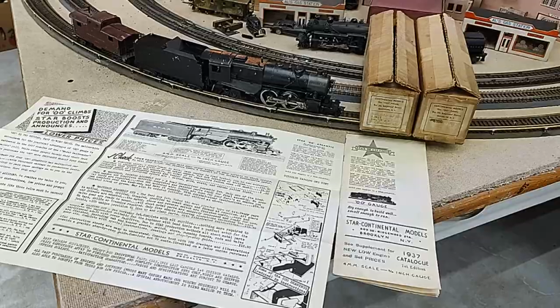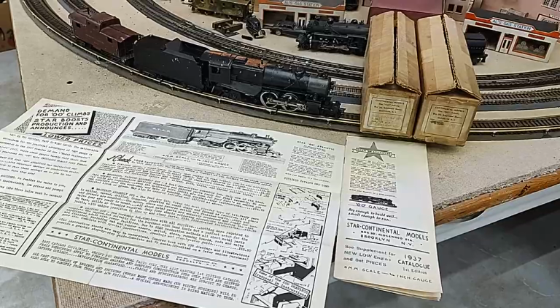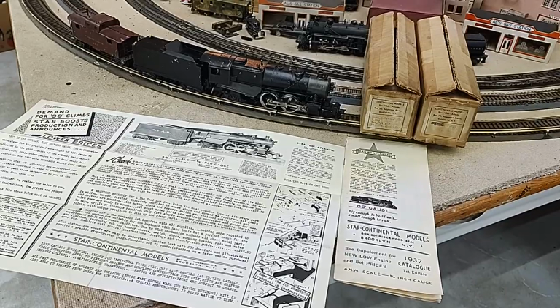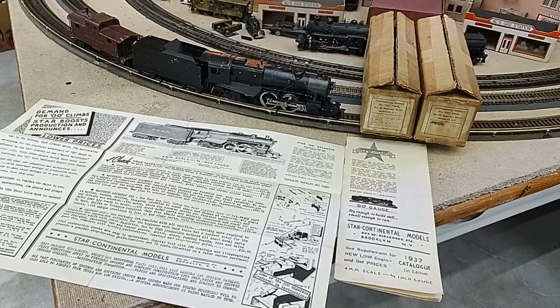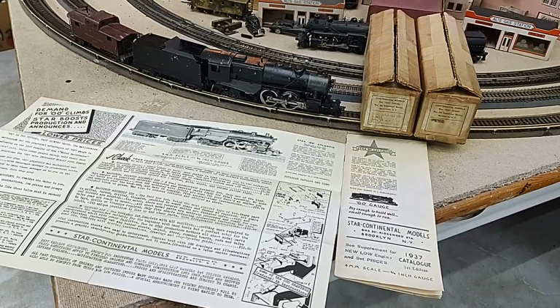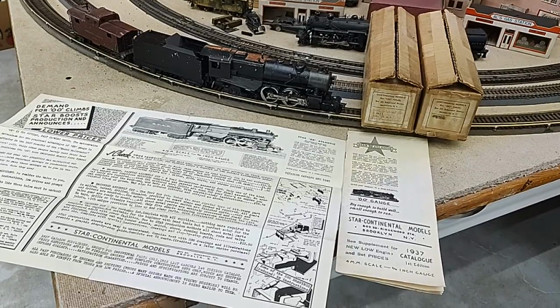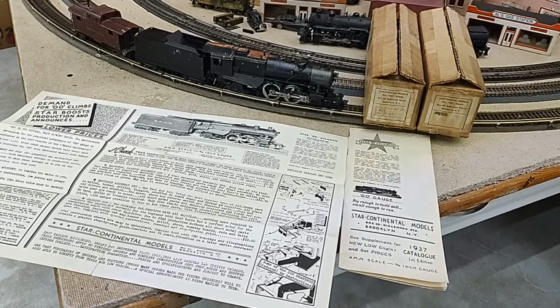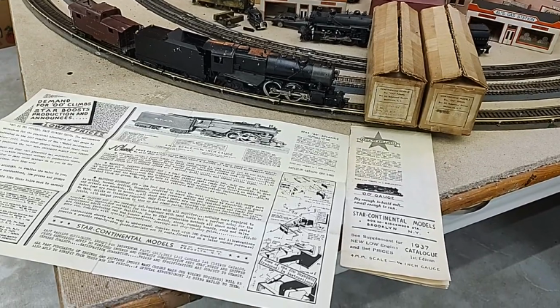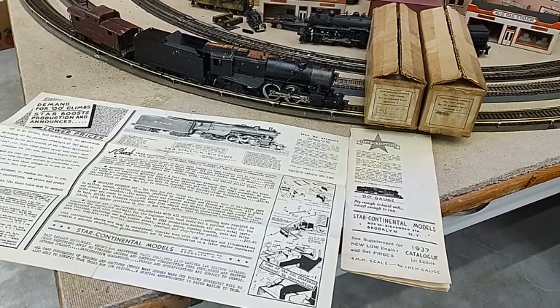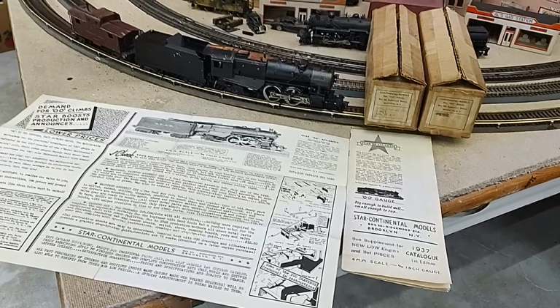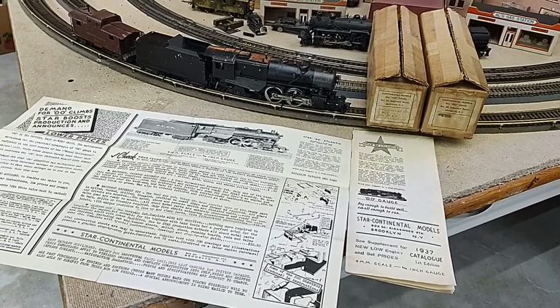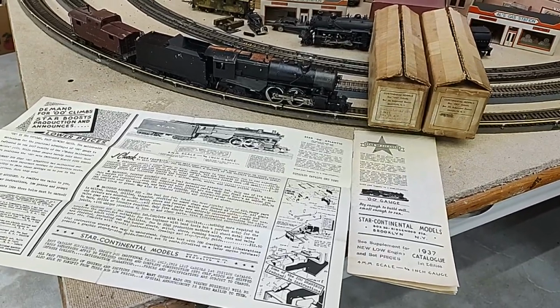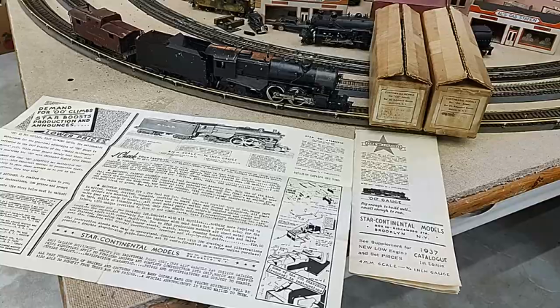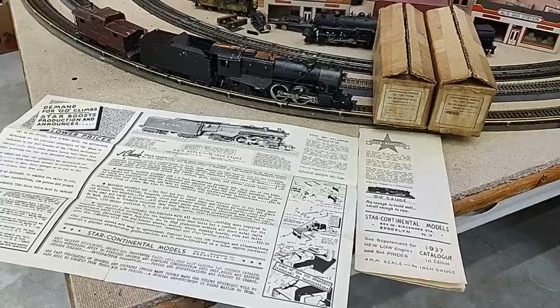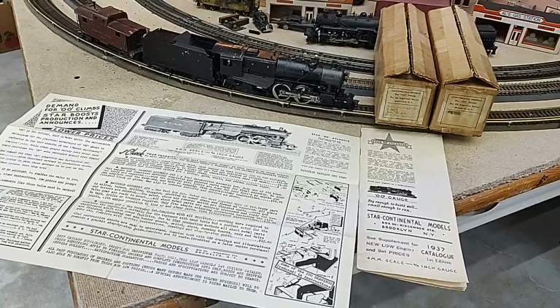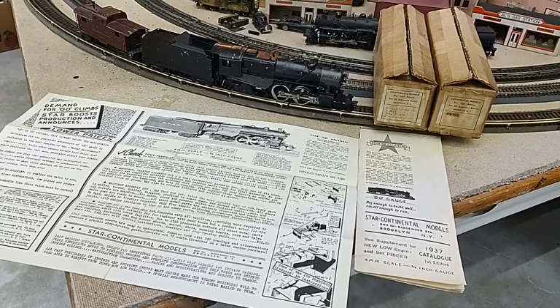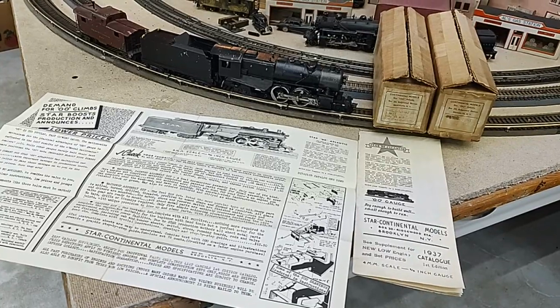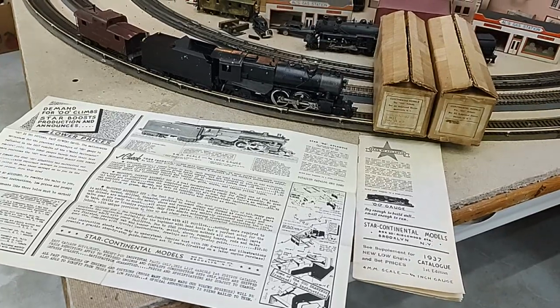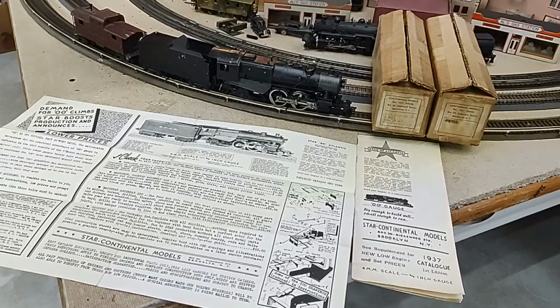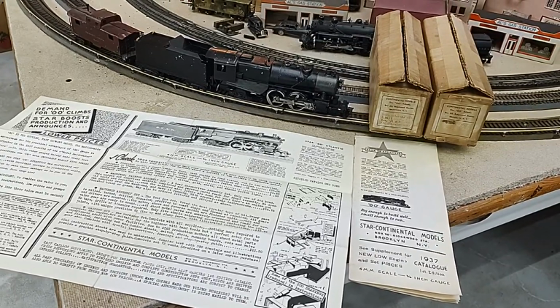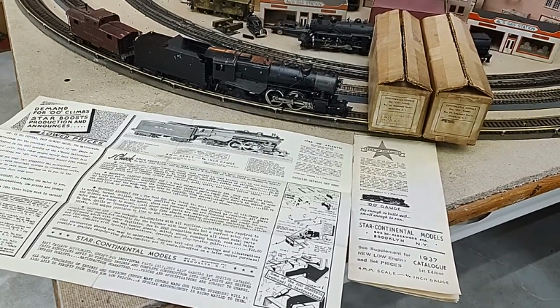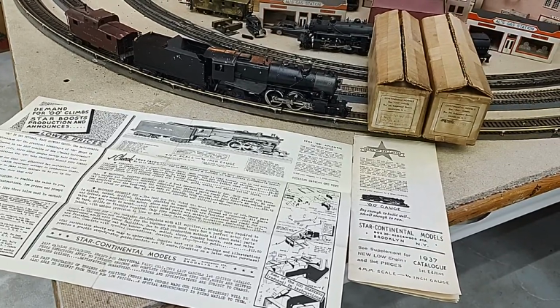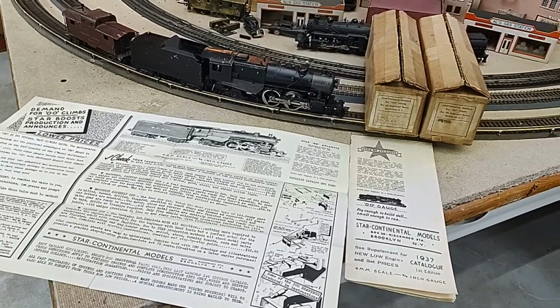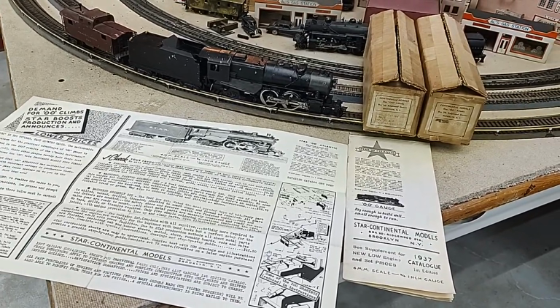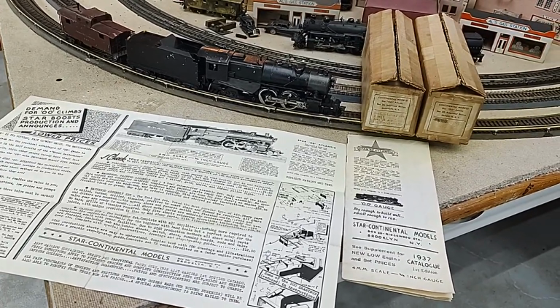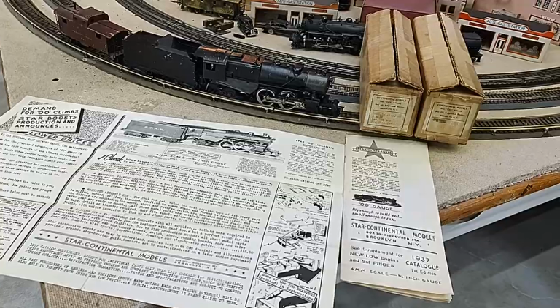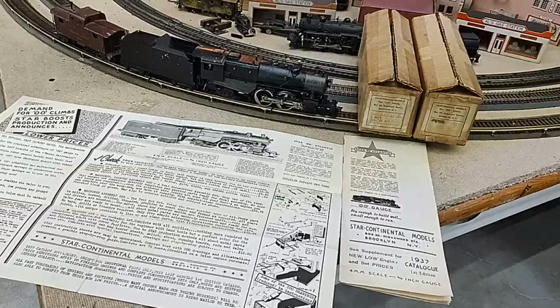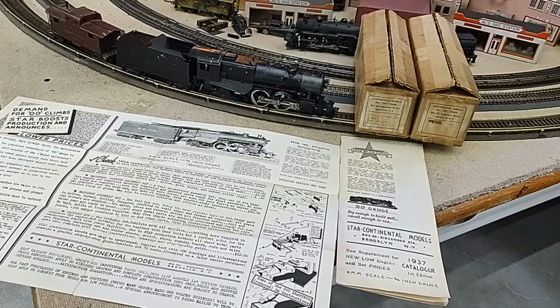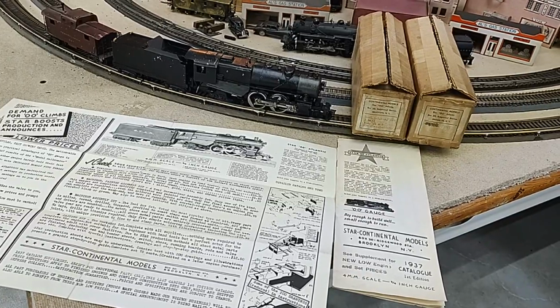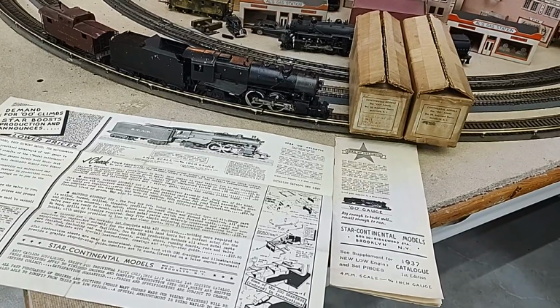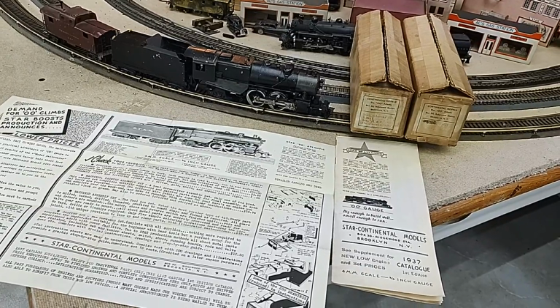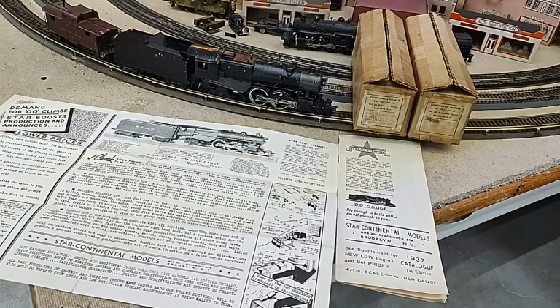Hello all, thank you very much for tuning in. If you like old vintage trains, please subscribe. Tonight, we'll talk about the Continental Star Atlantic in 00.